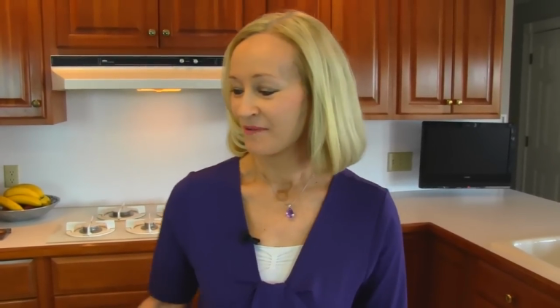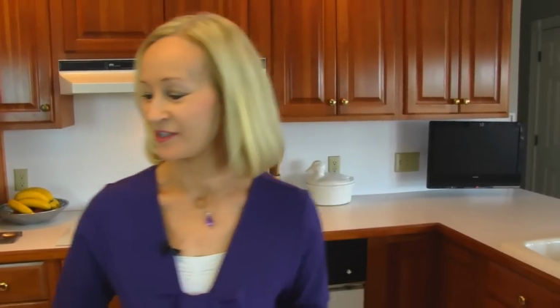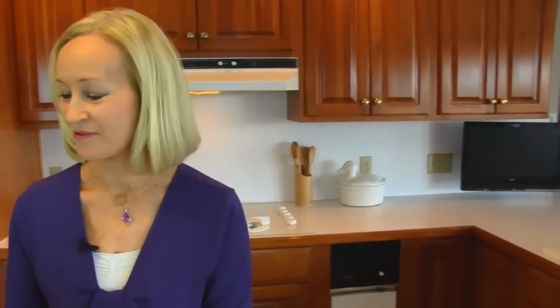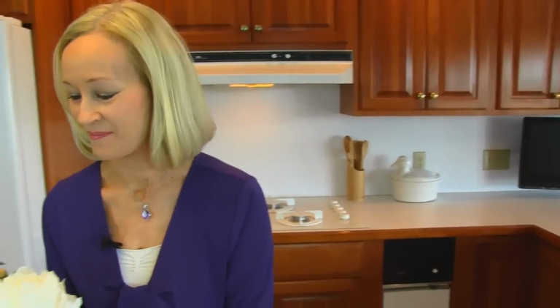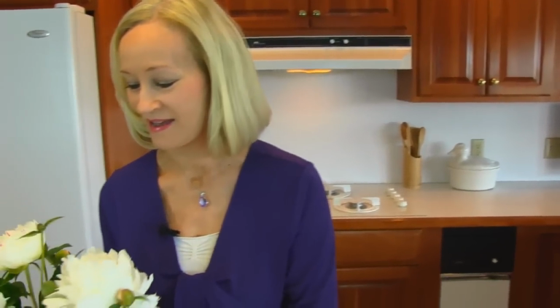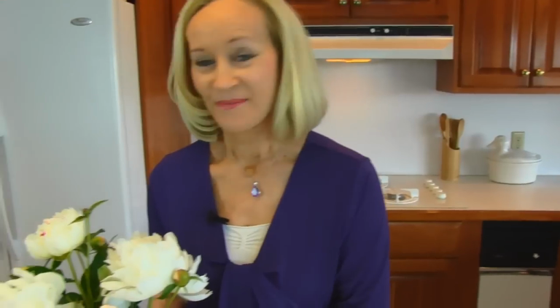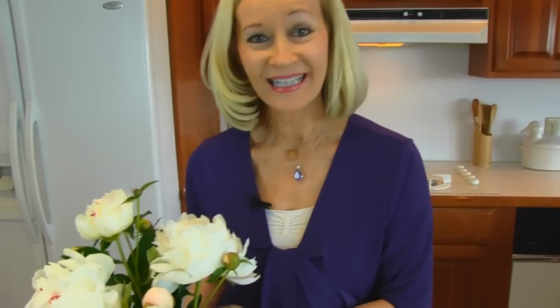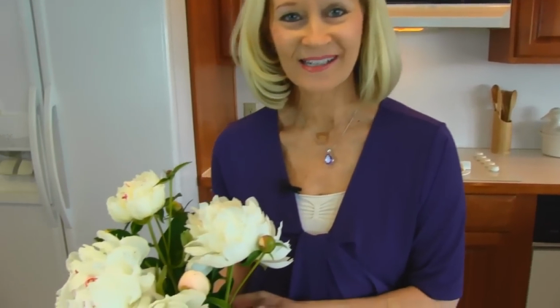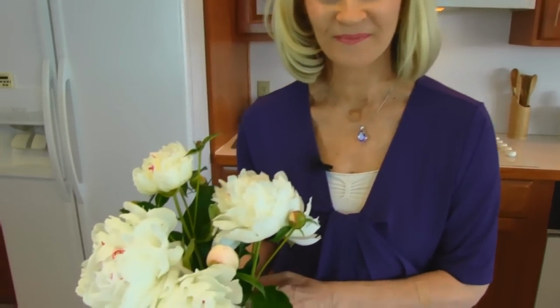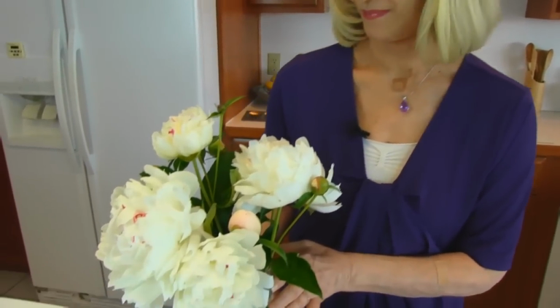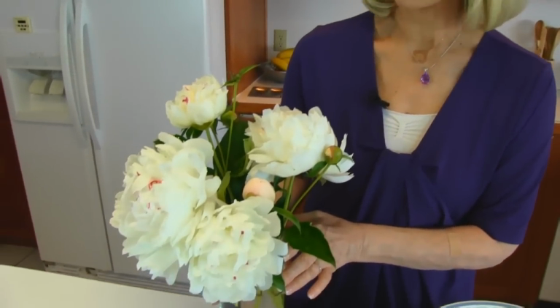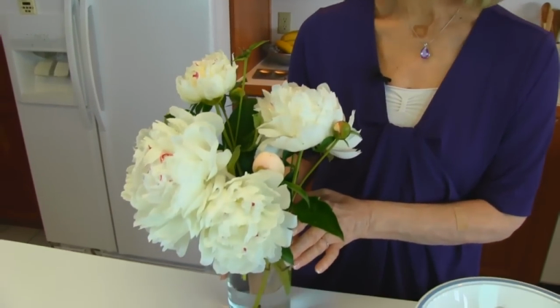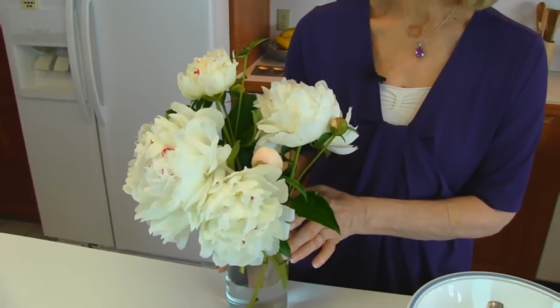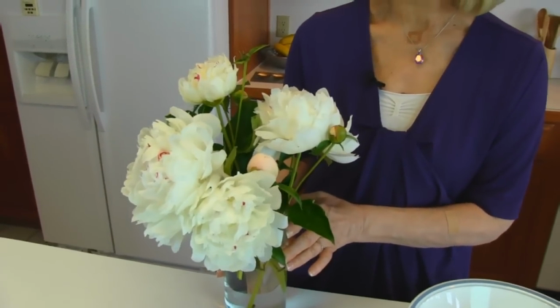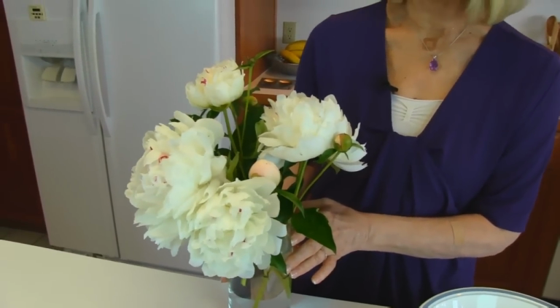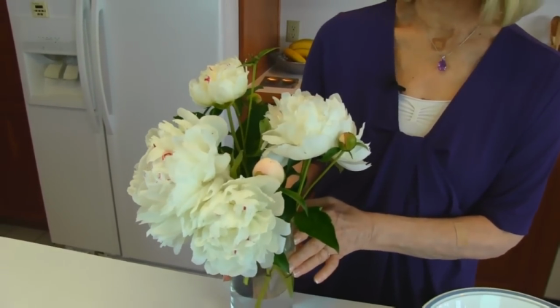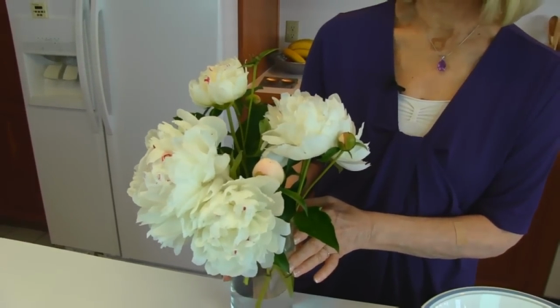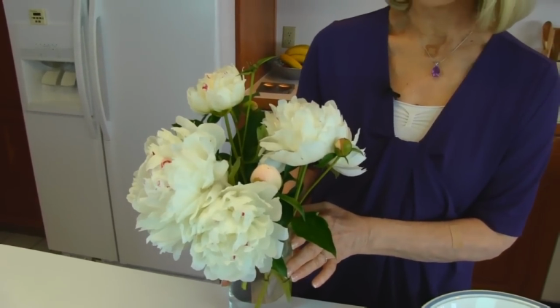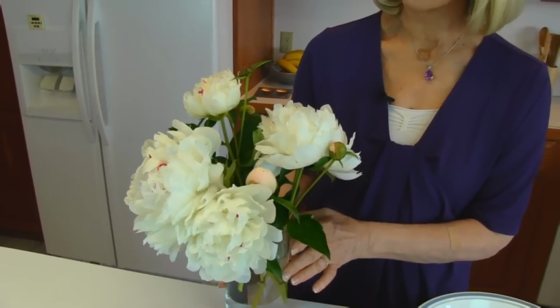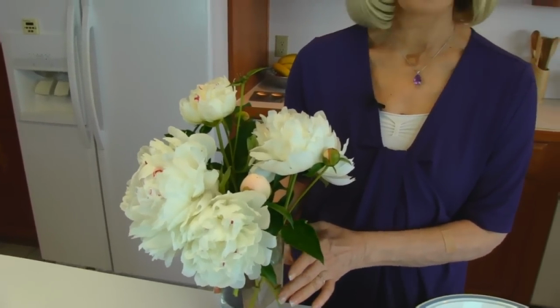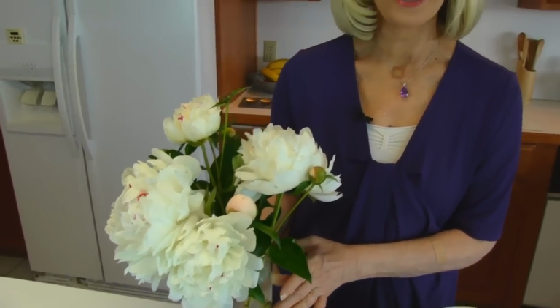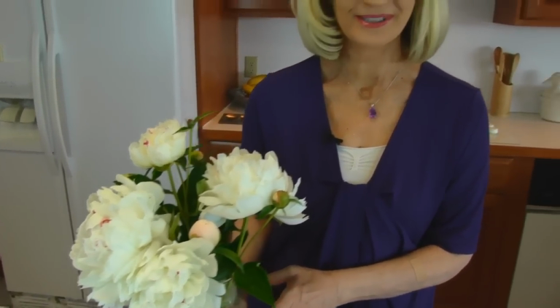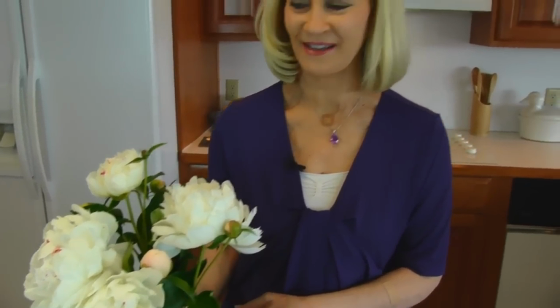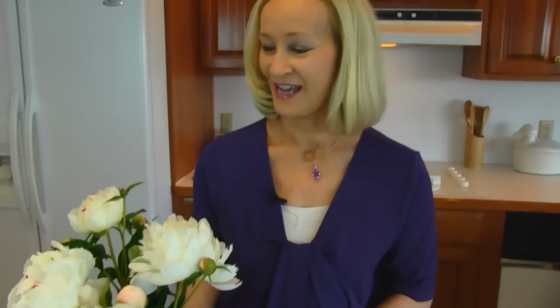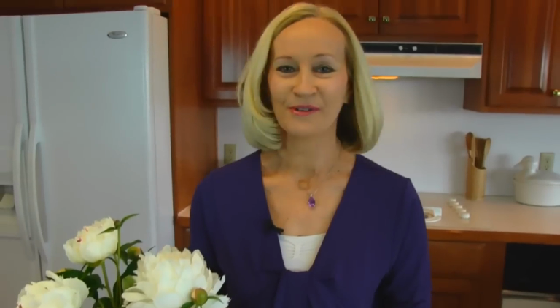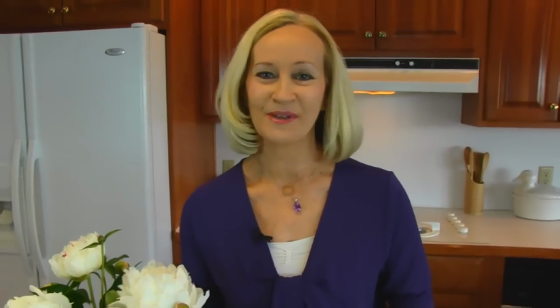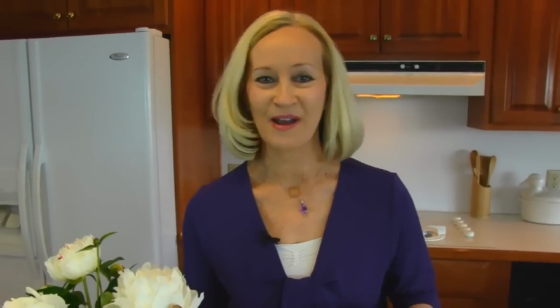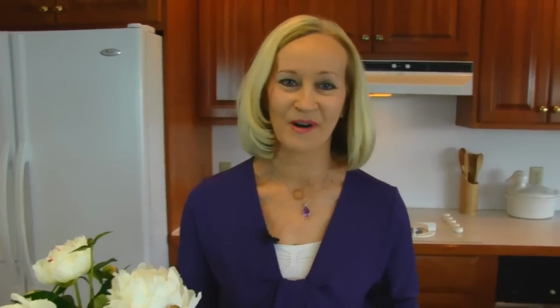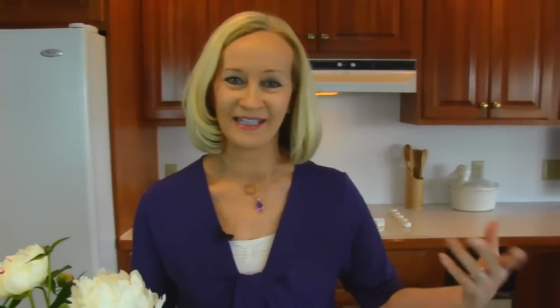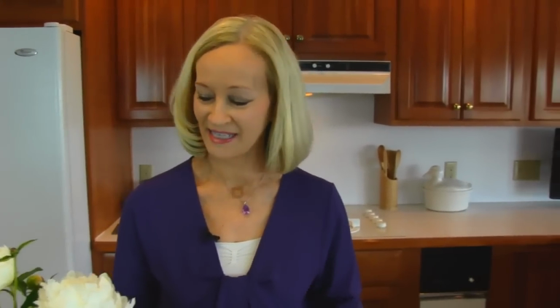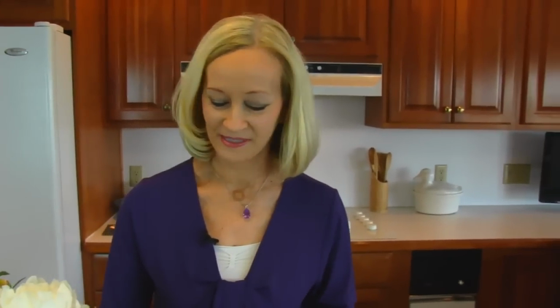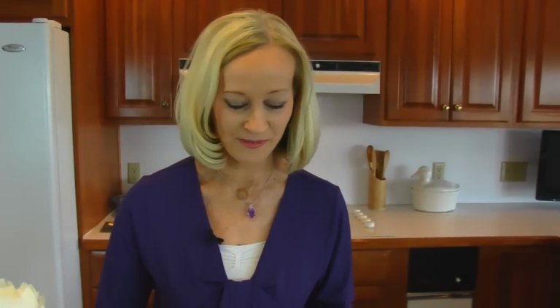I wanted to show you that my peonies are blooming. They're not in full bloom but a few of them were ready, so I thought I'd just share them with you since I've shown you so much of my herb garden and landscaping and so on.